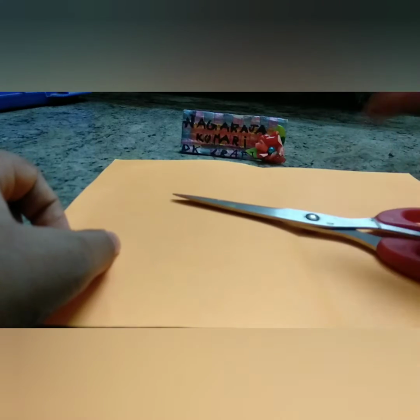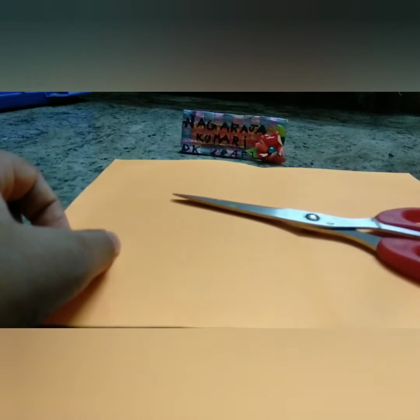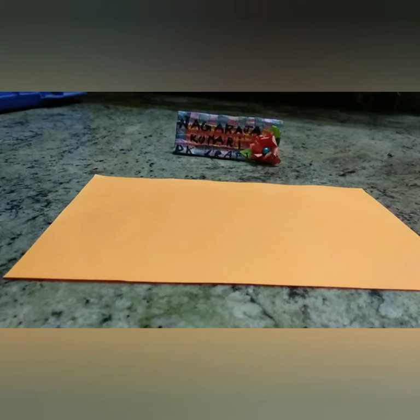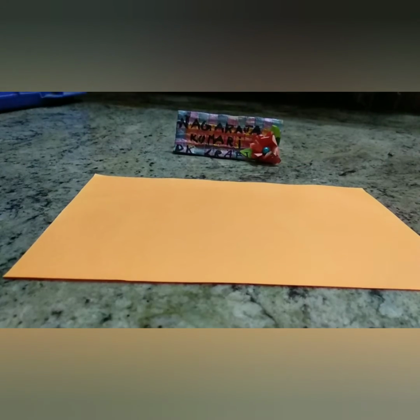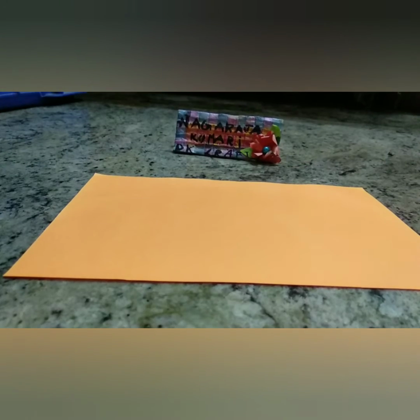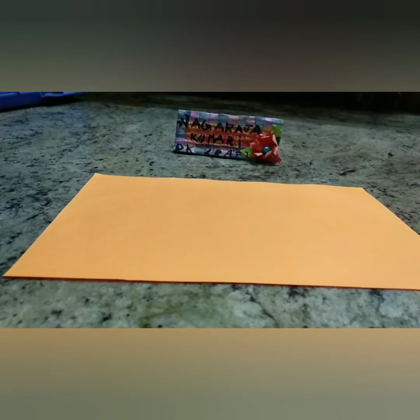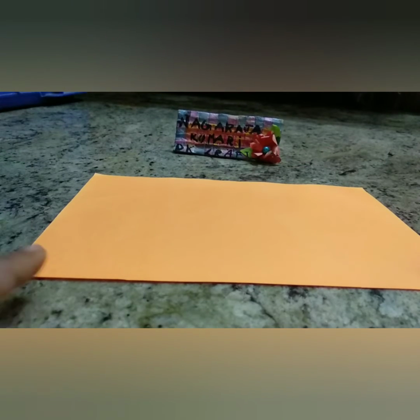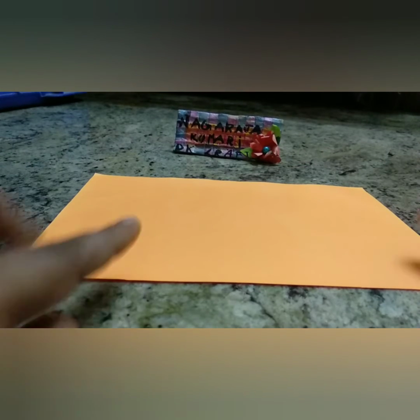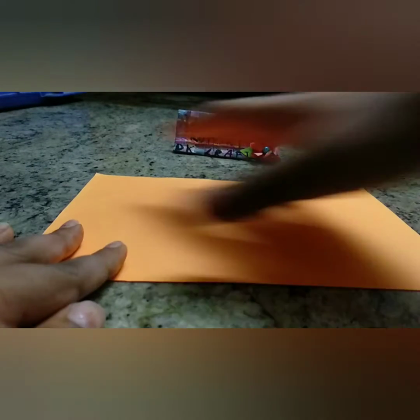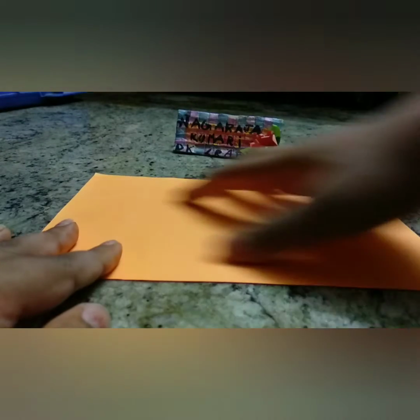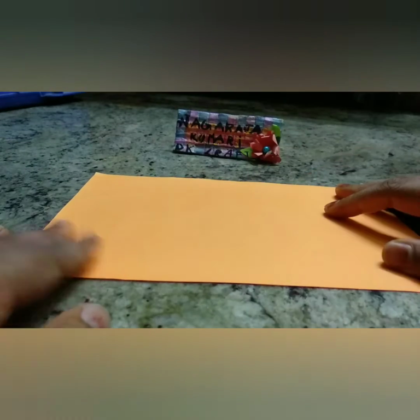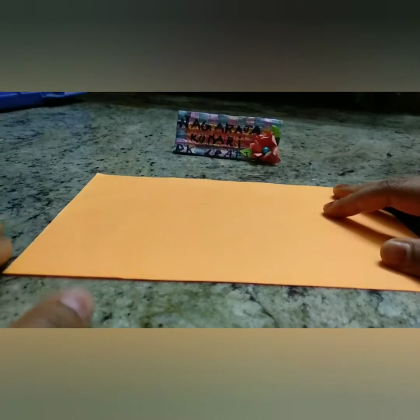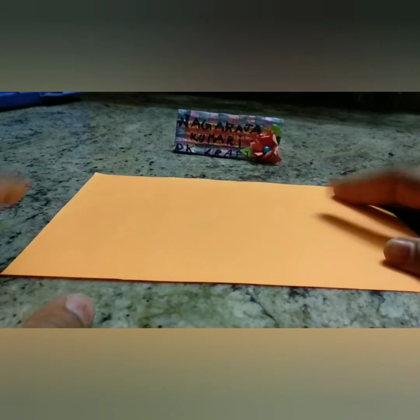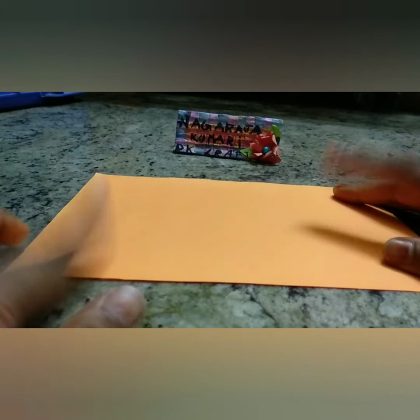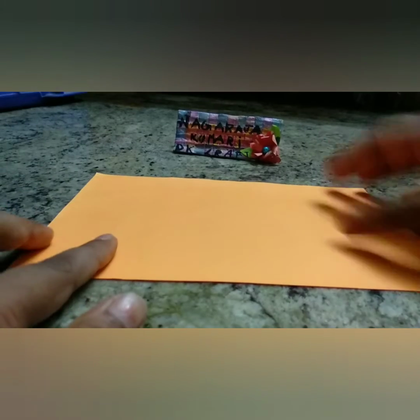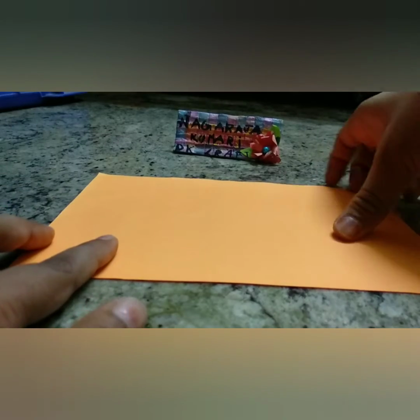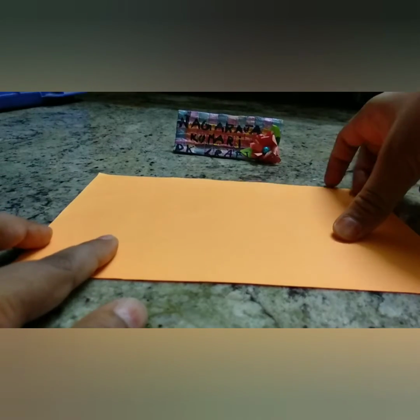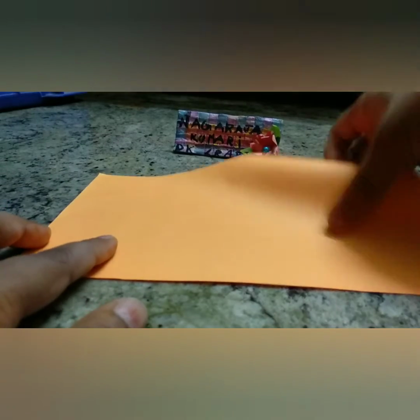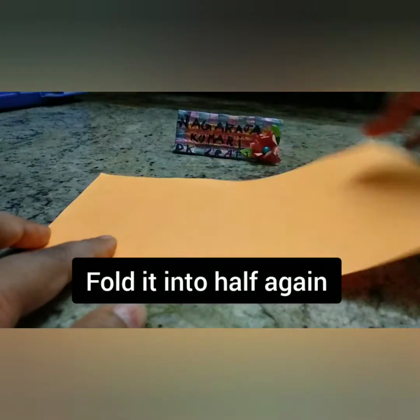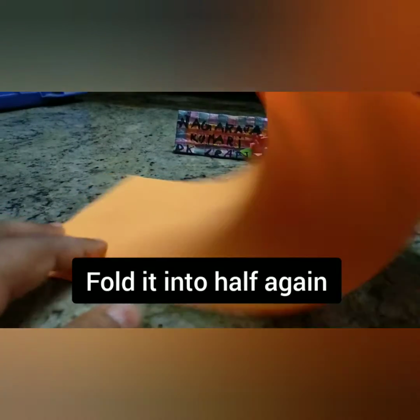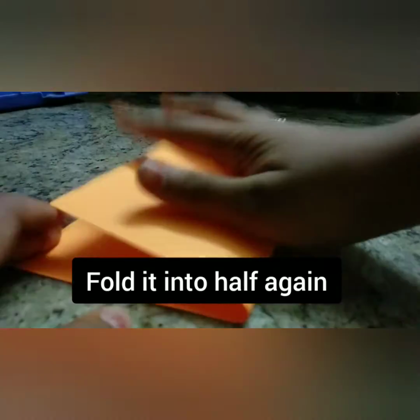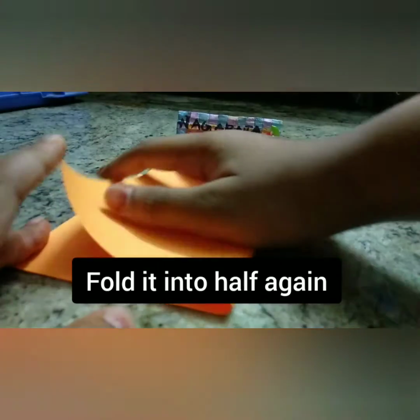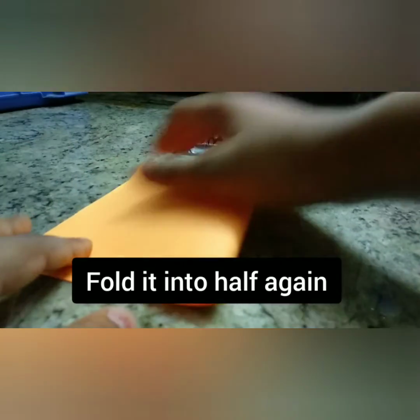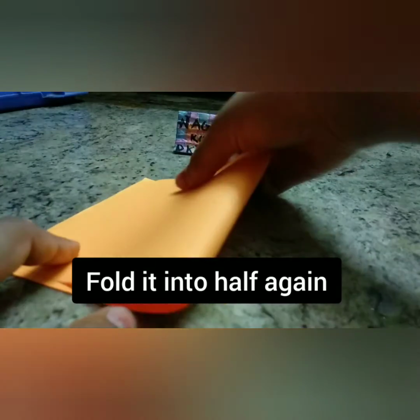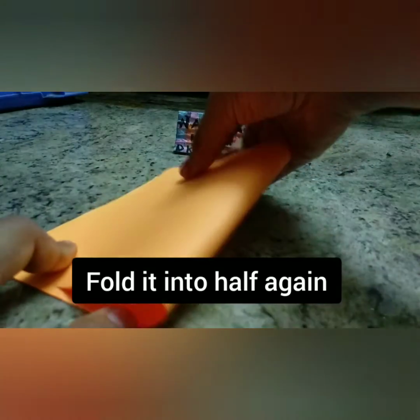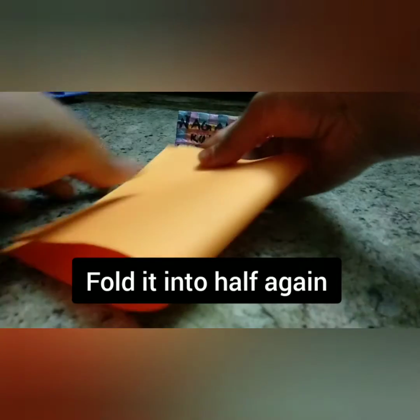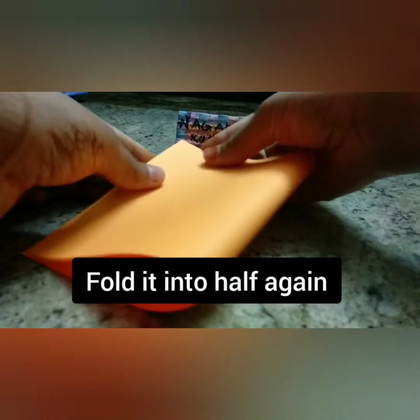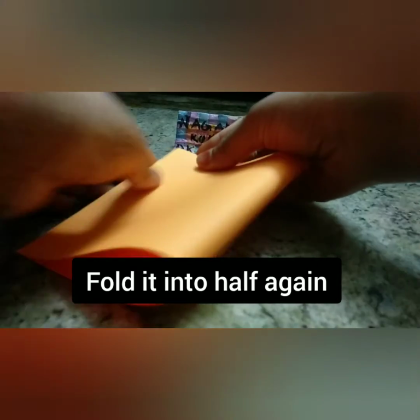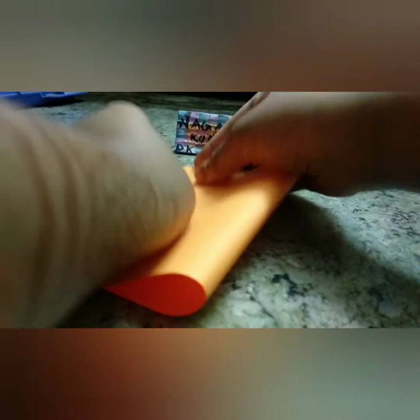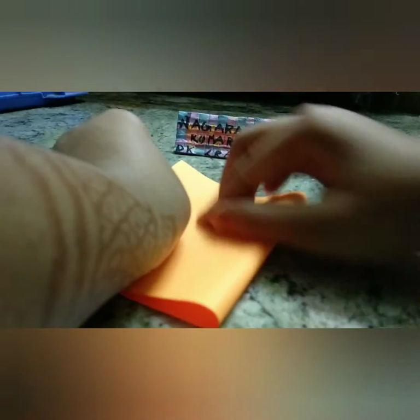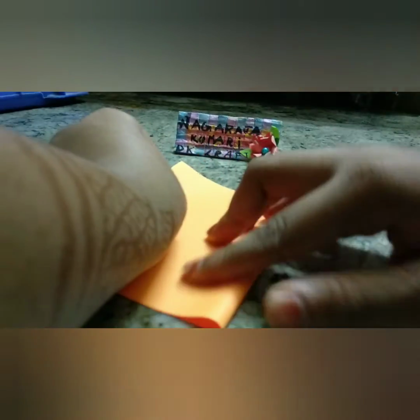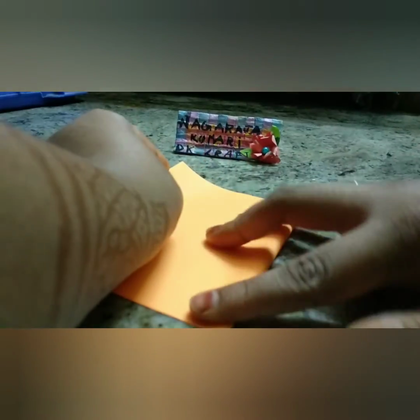Now fold this again into half for the greeting card.